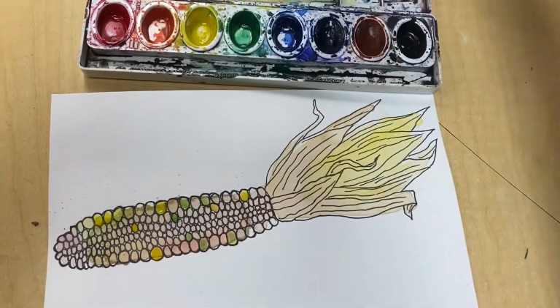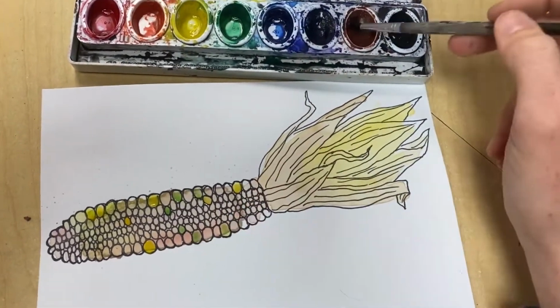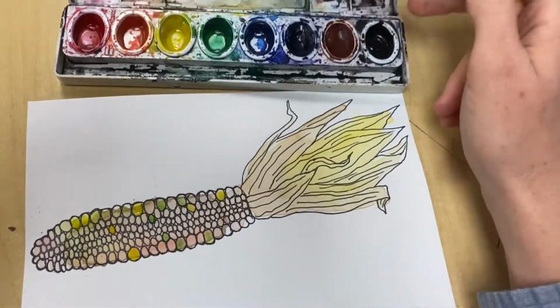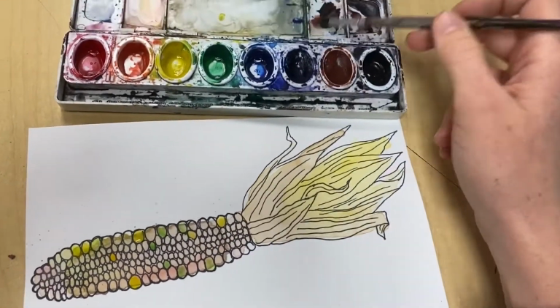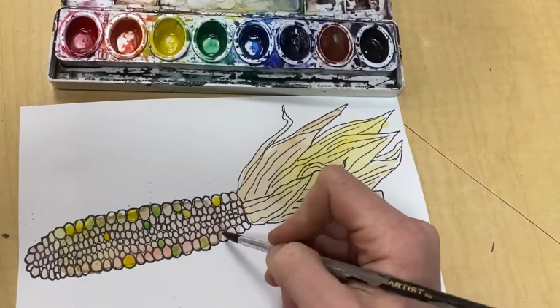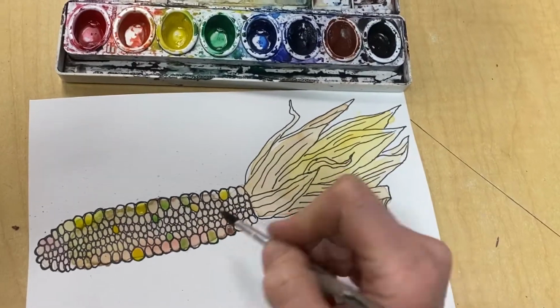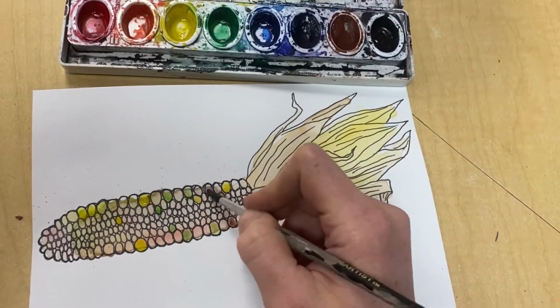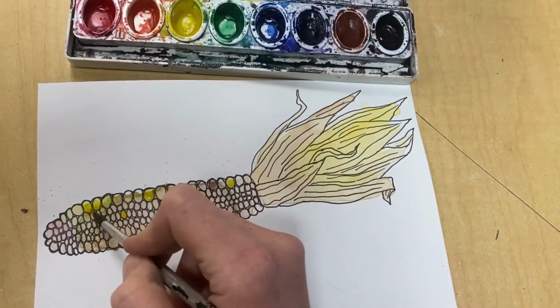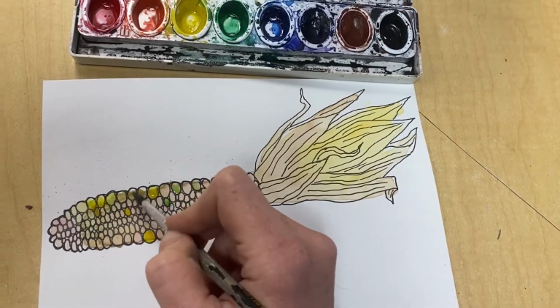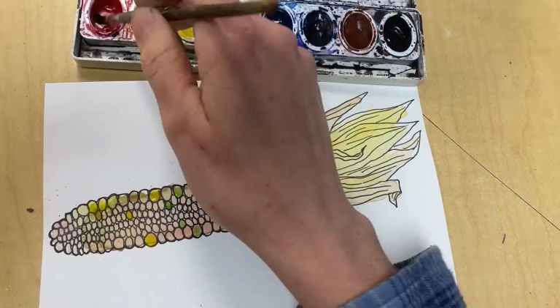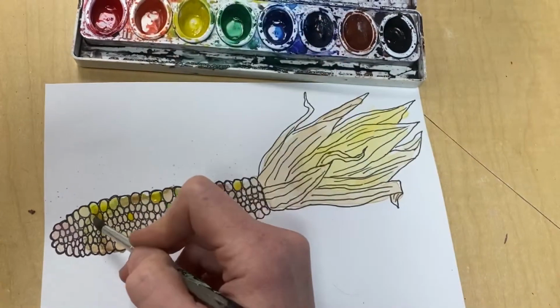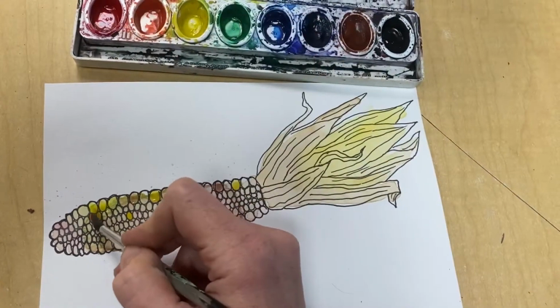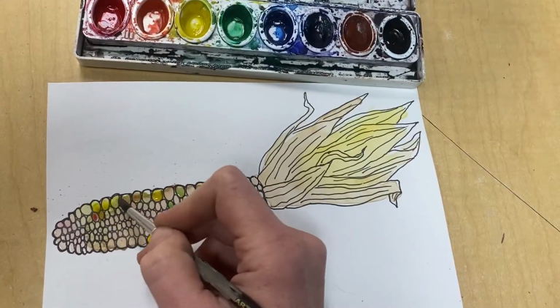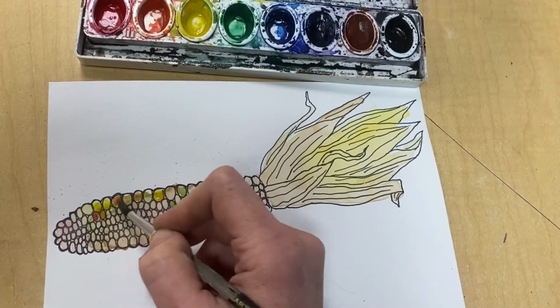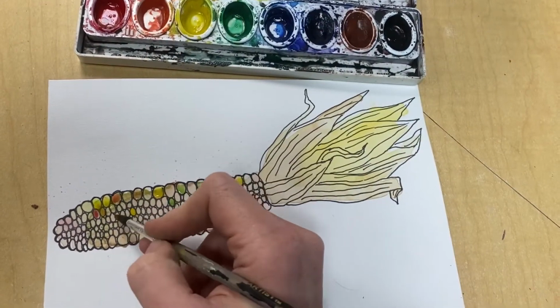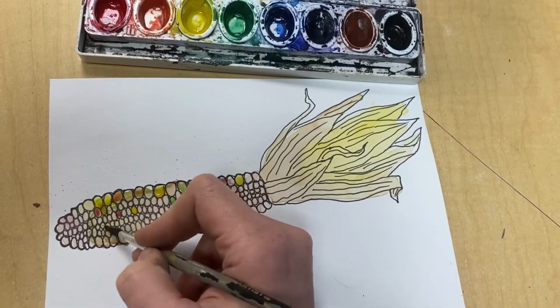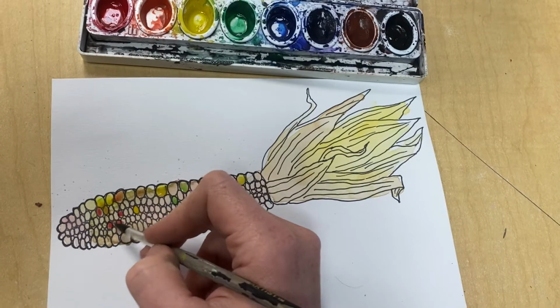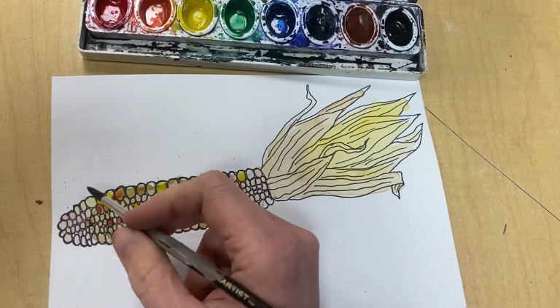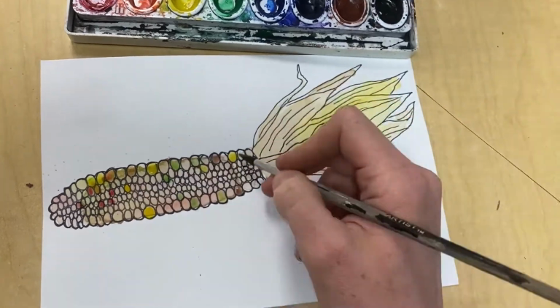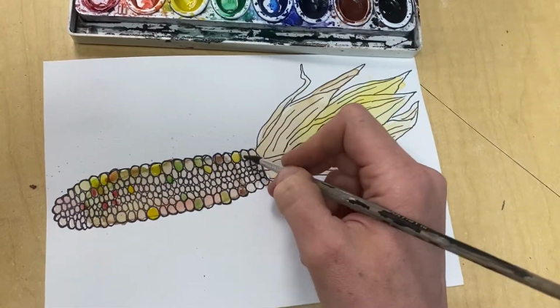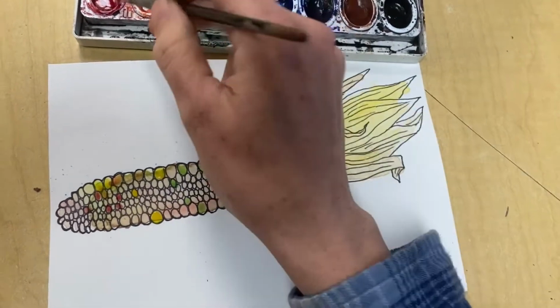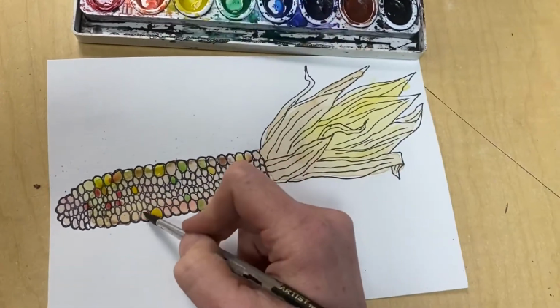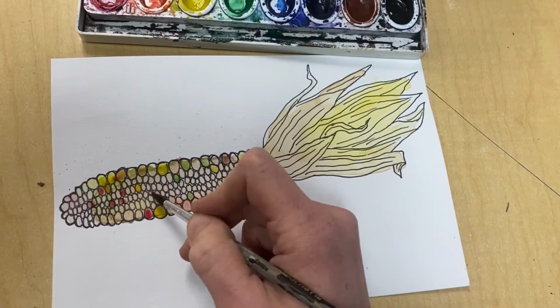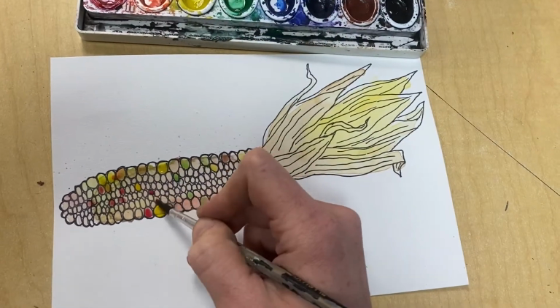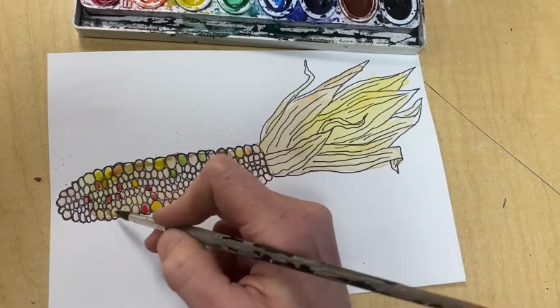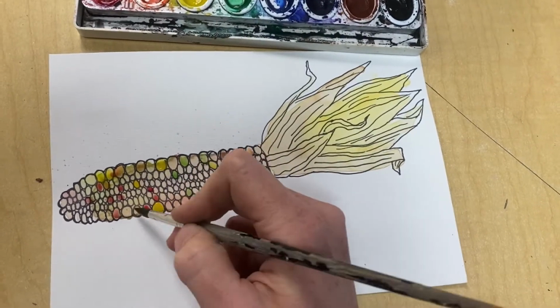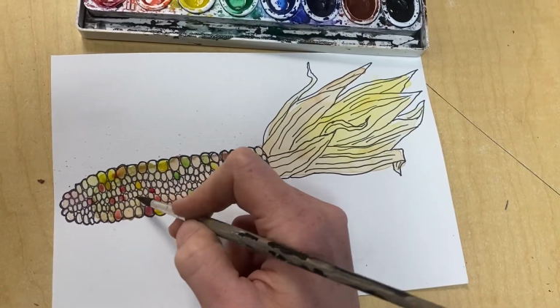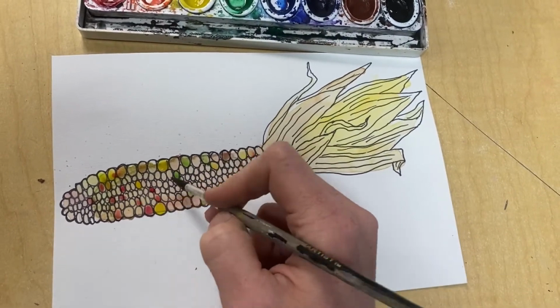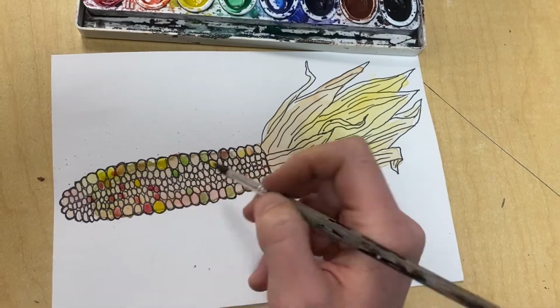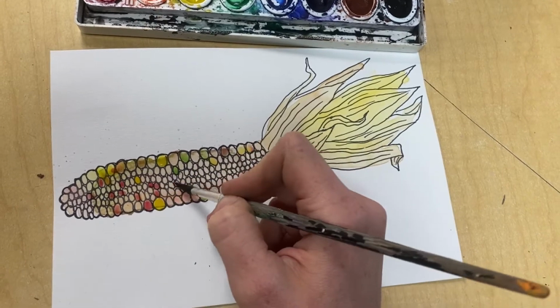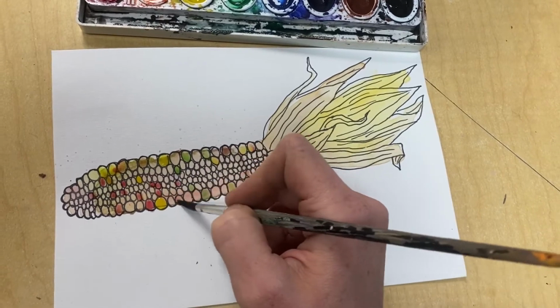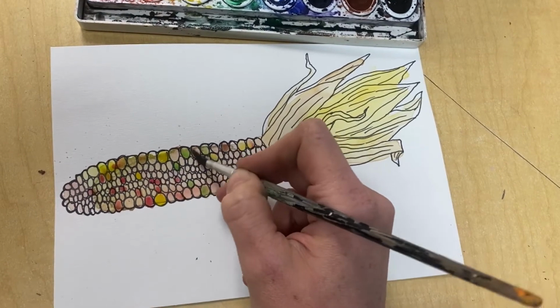Now that it's dry, you have the opportunity to go back and add more layers of color. That's one of my favorite things about watercolor — how you can layer it to let part of the first color go through, but then make it more interesting by adding some thin paint on top.